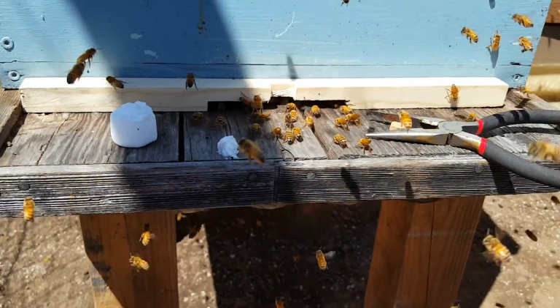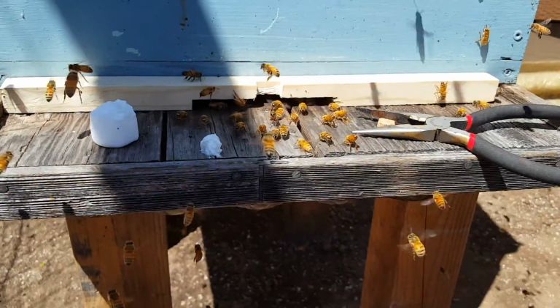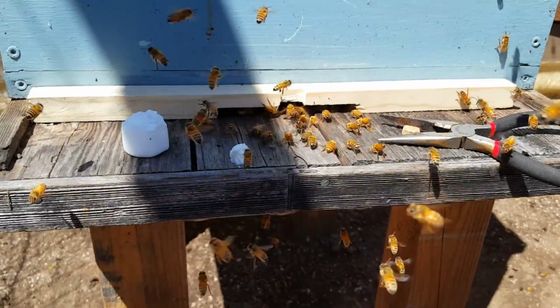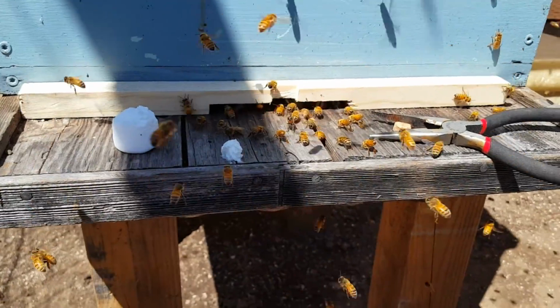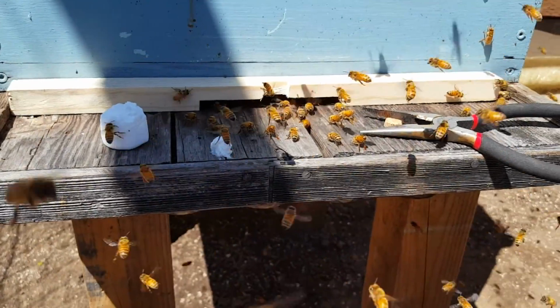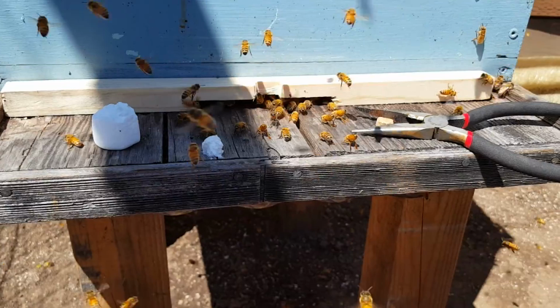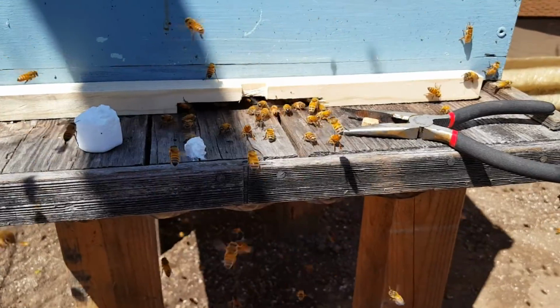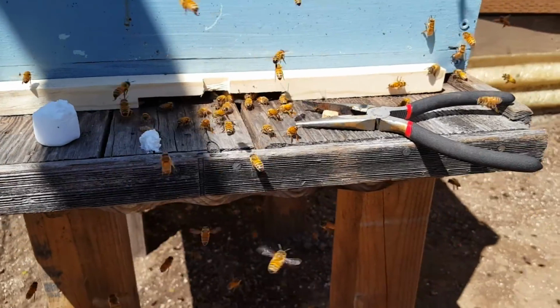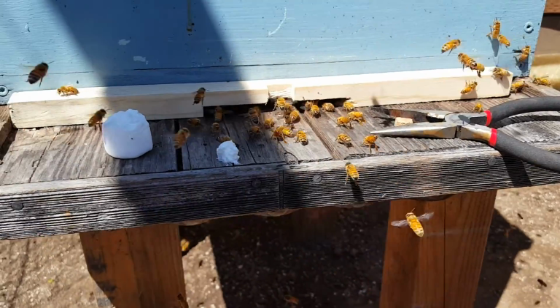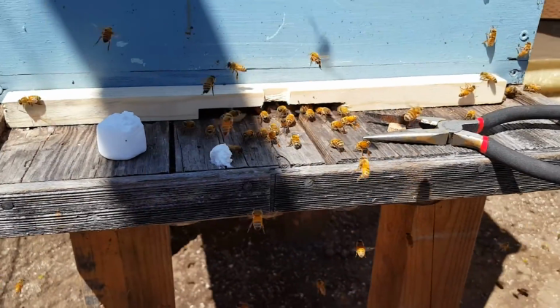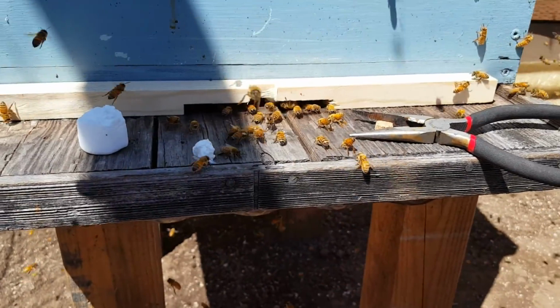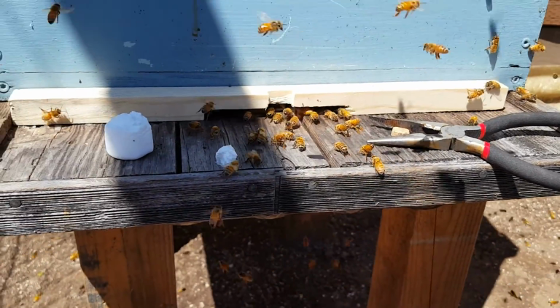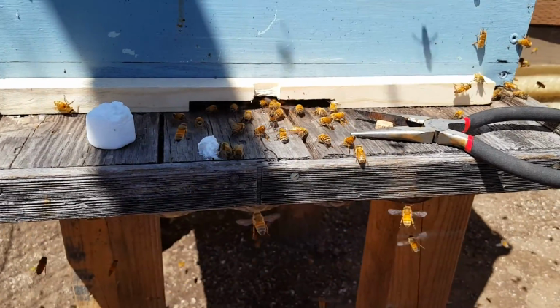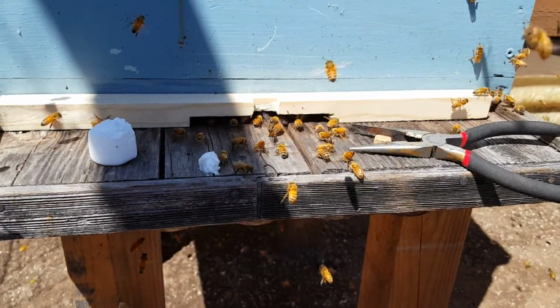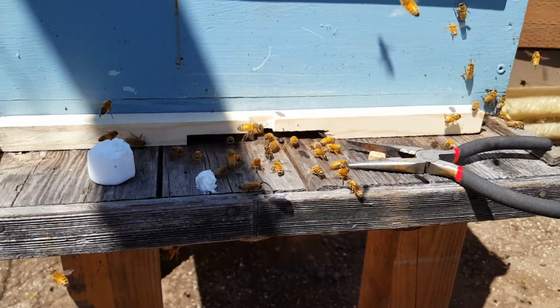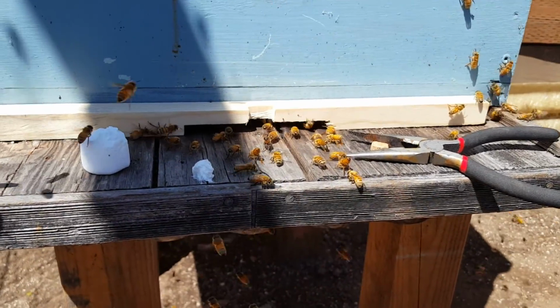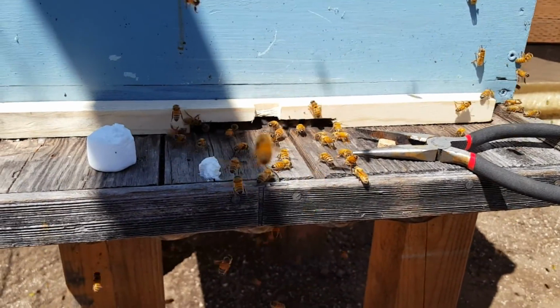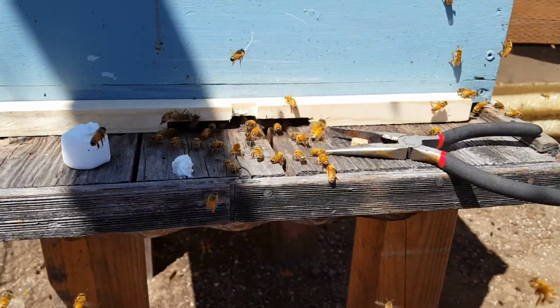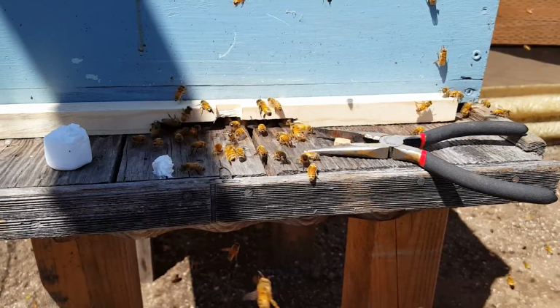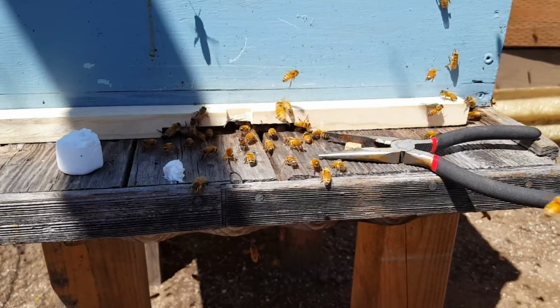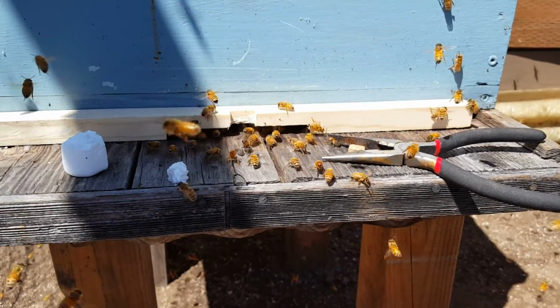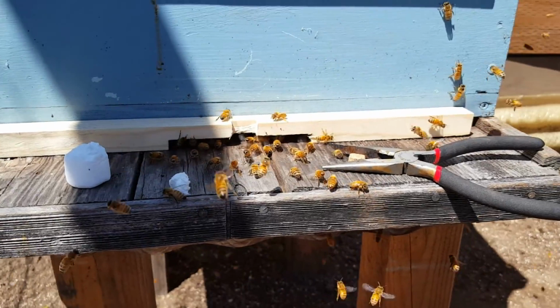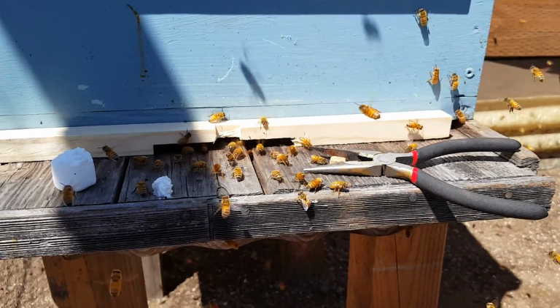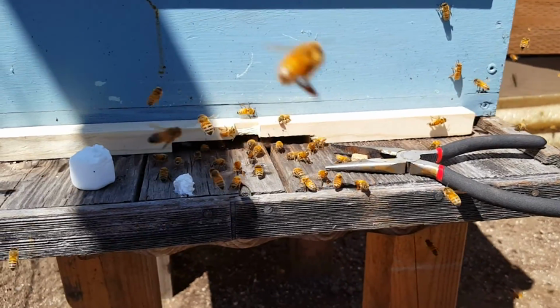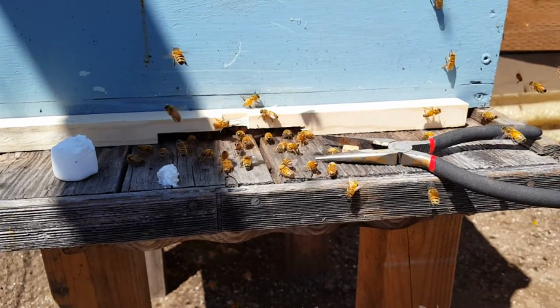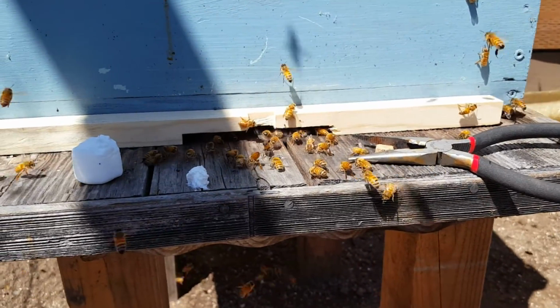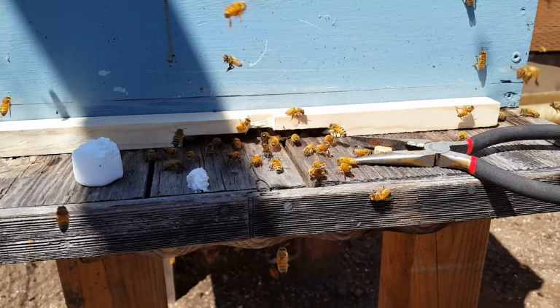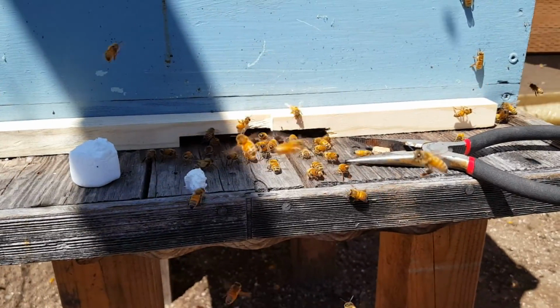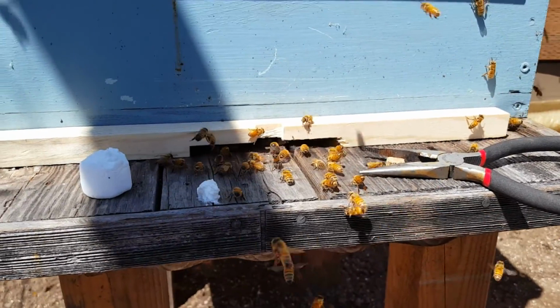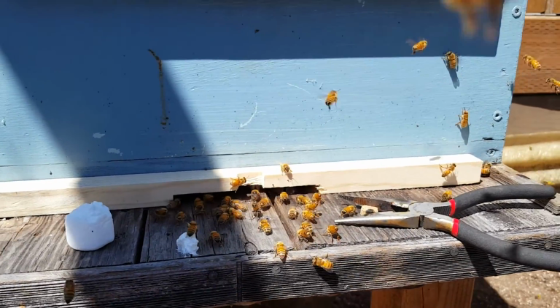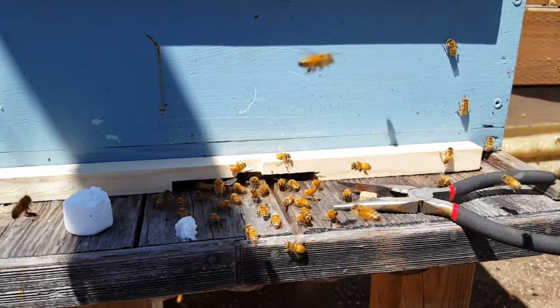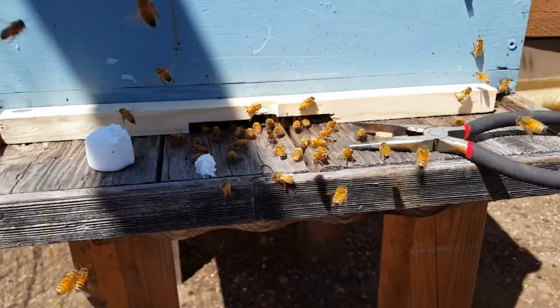The hive reducer there — it's not quite long enough for some reason, but not a big deal. And there they are in their new home.